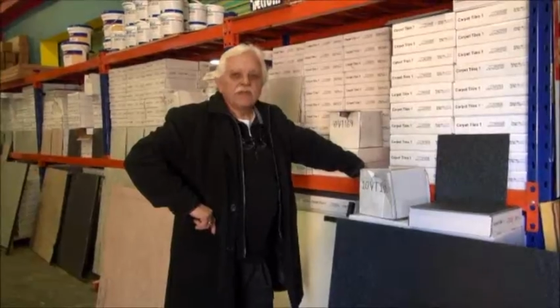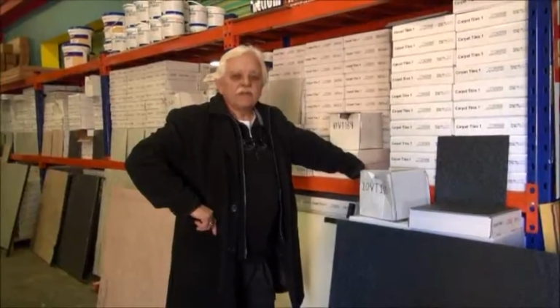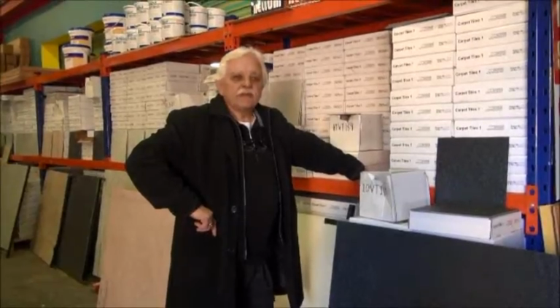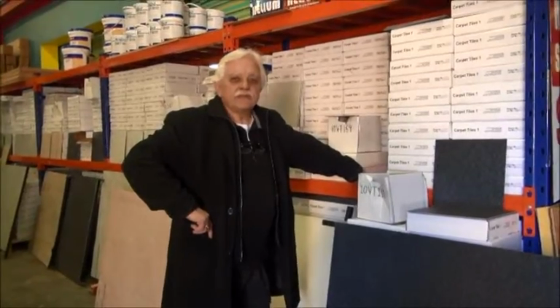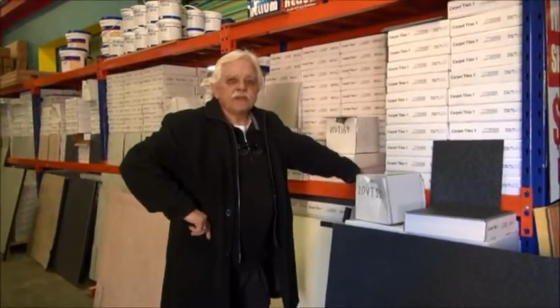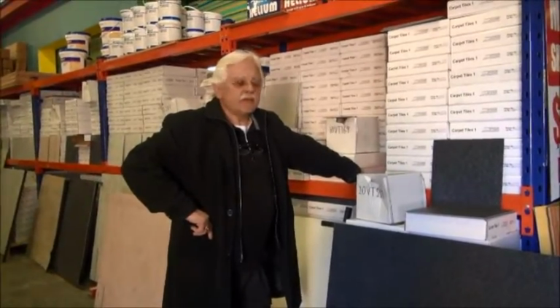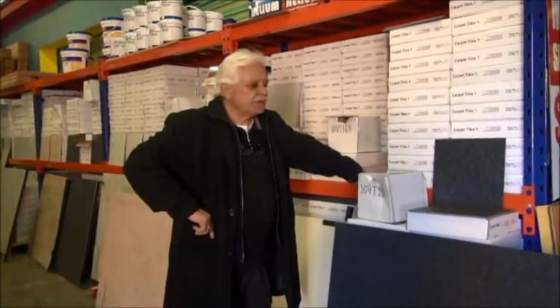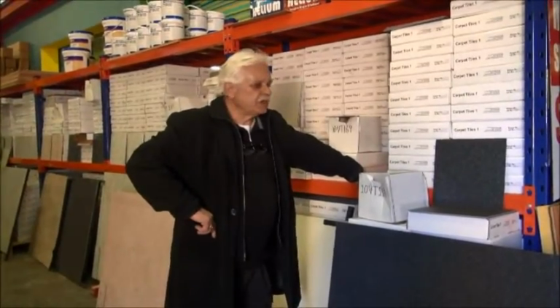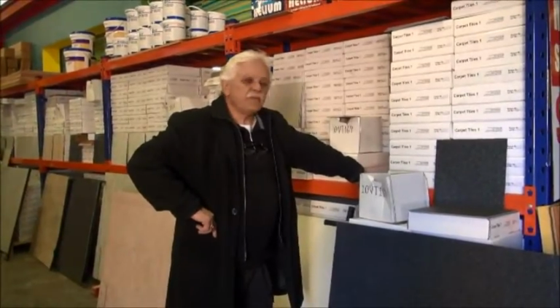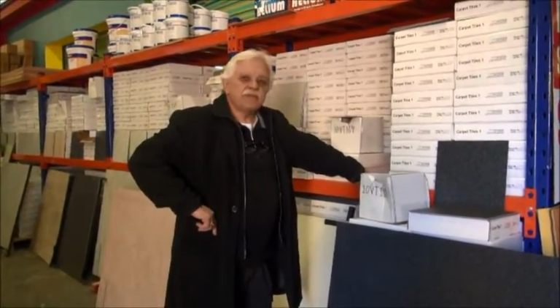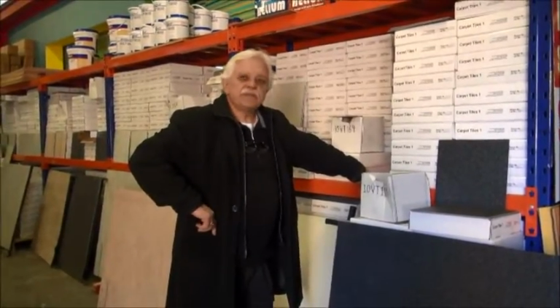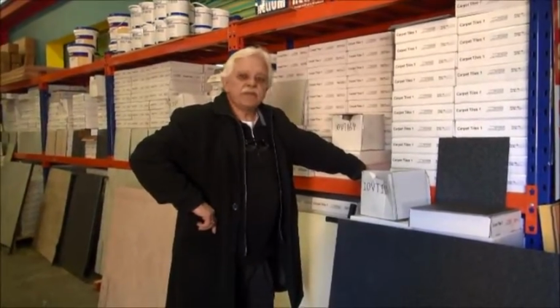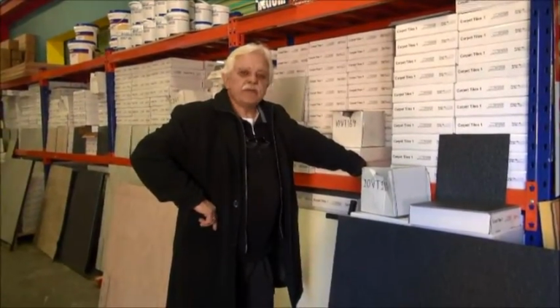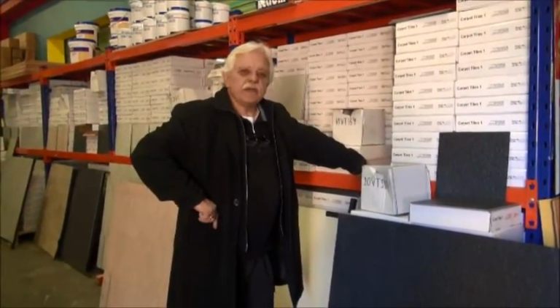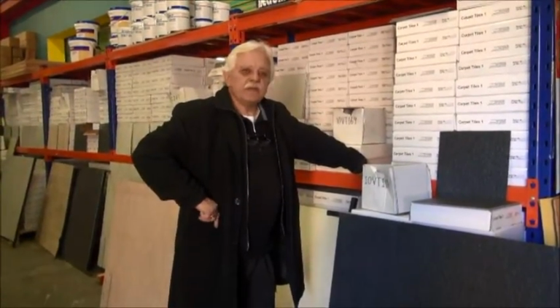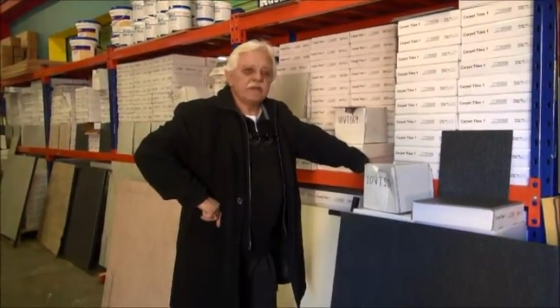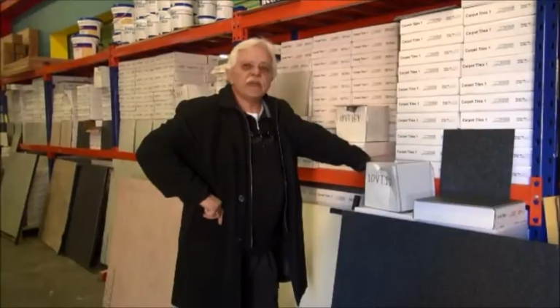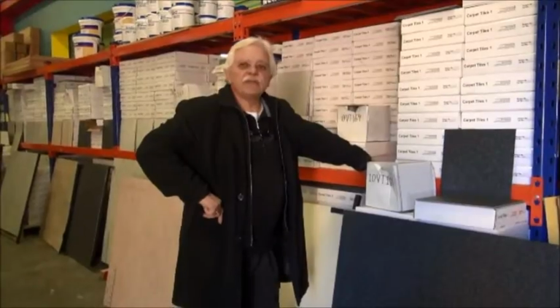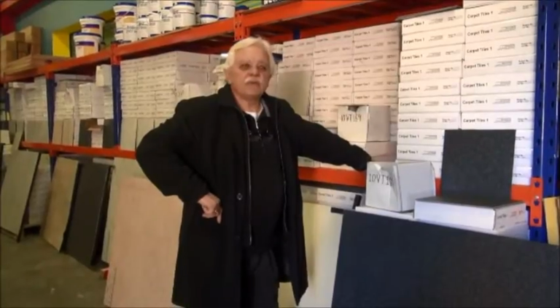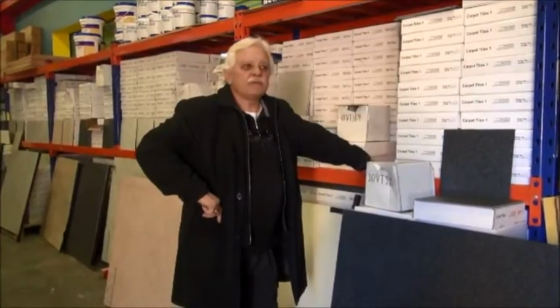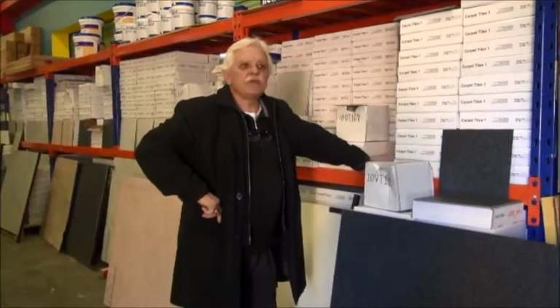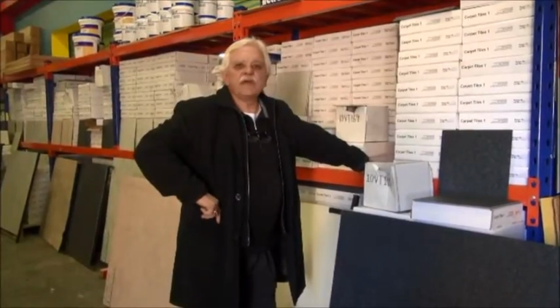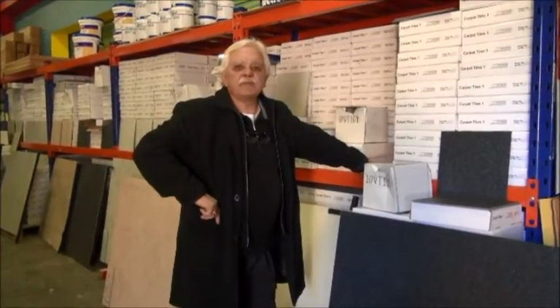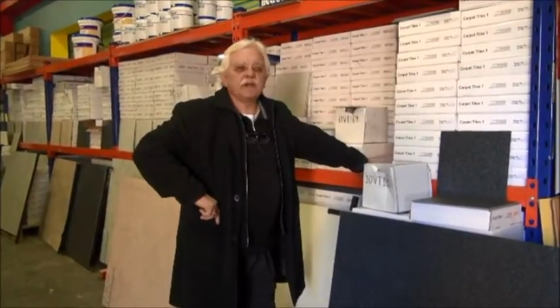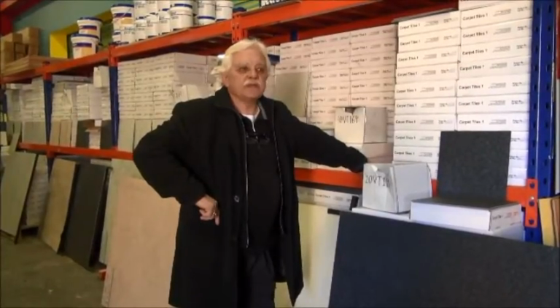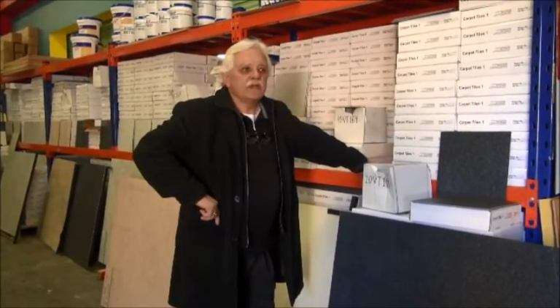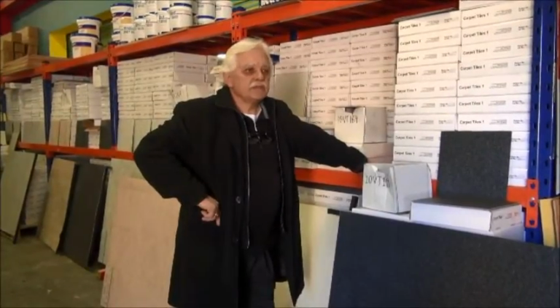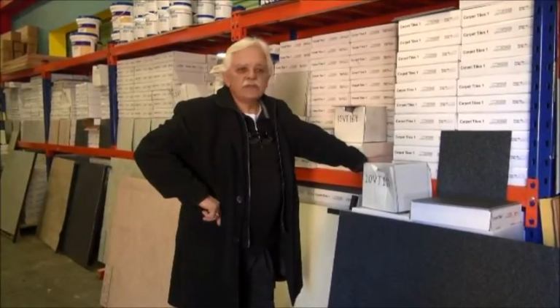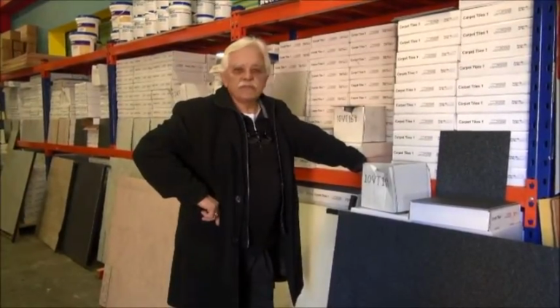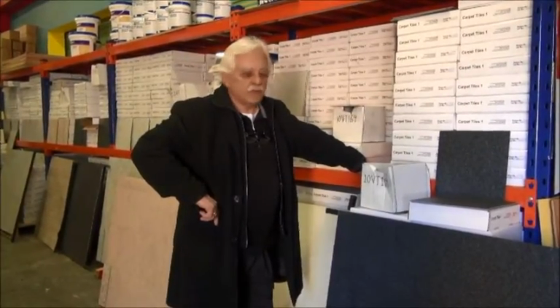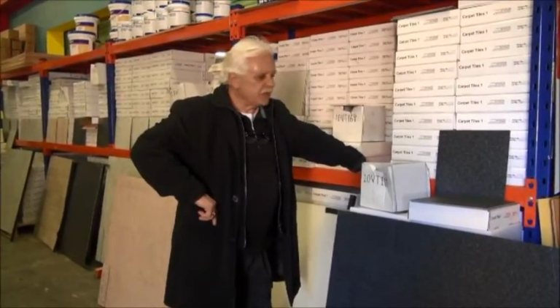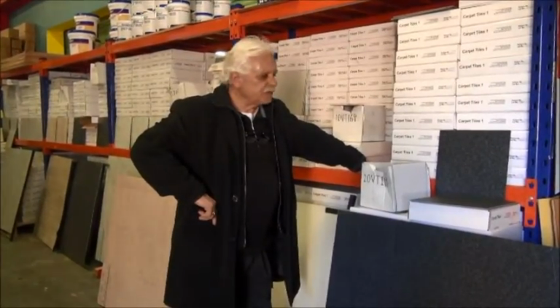Thank you for clicking into the site of Carpet Tiles 1. My name is Vince Perry. Here at Carpet Tiles 1, we sell more than carpet tiles — we sell numerous flooring products.